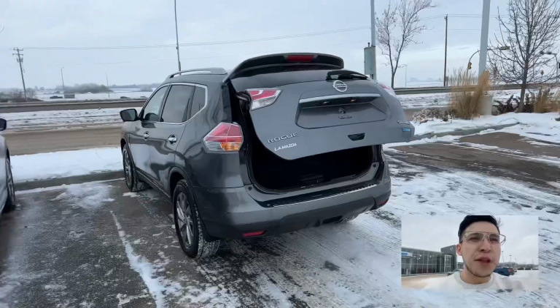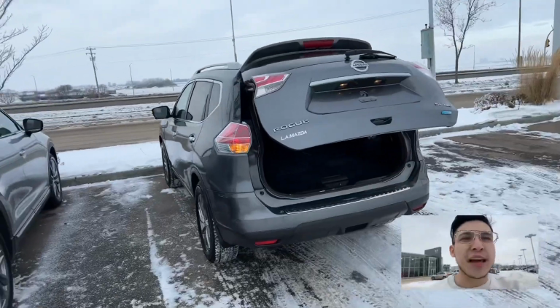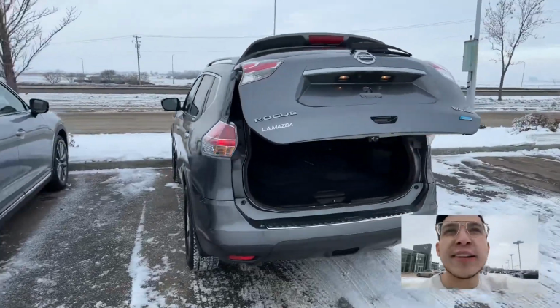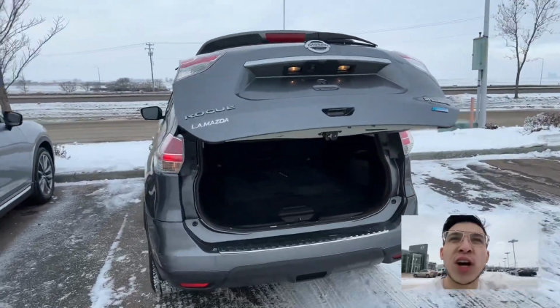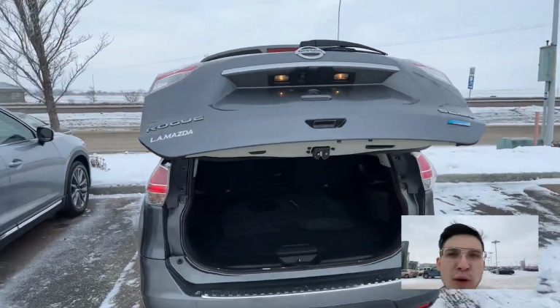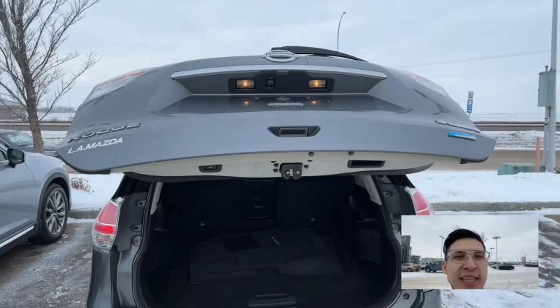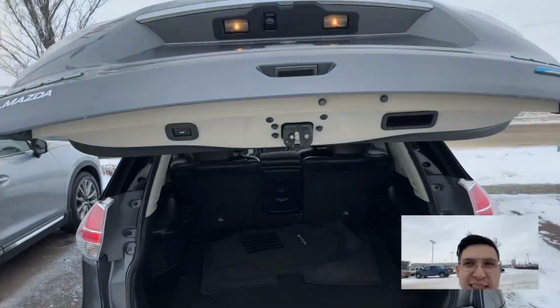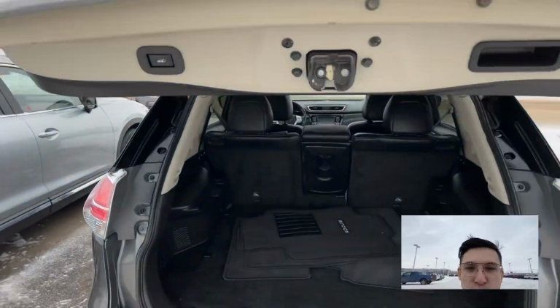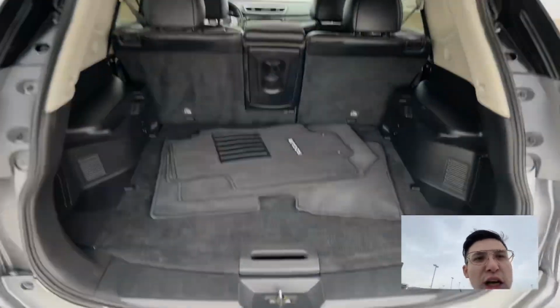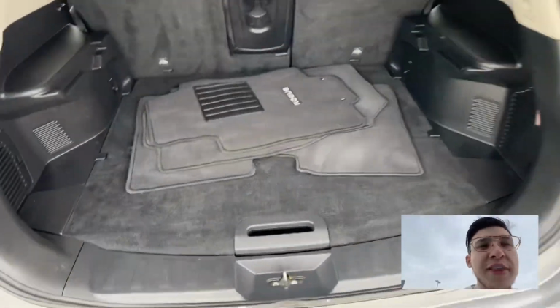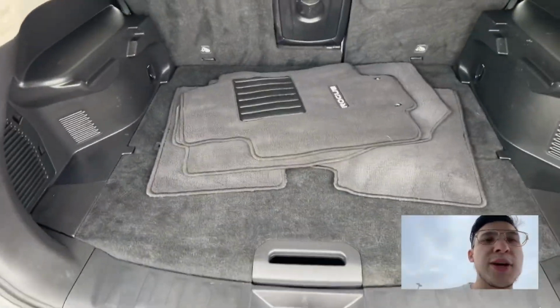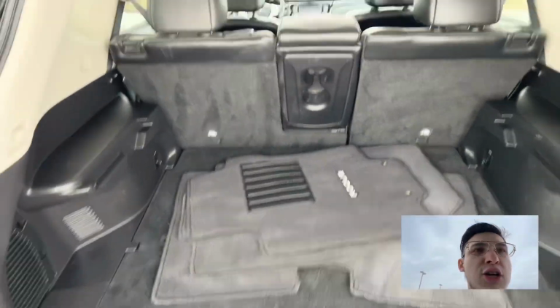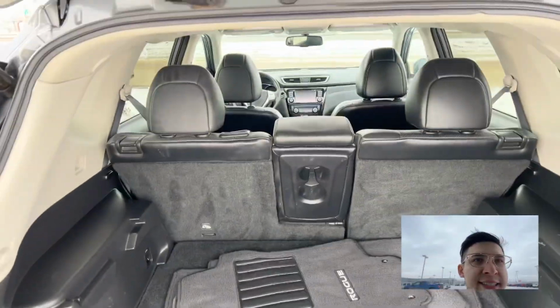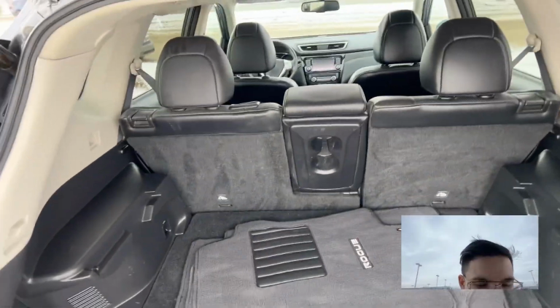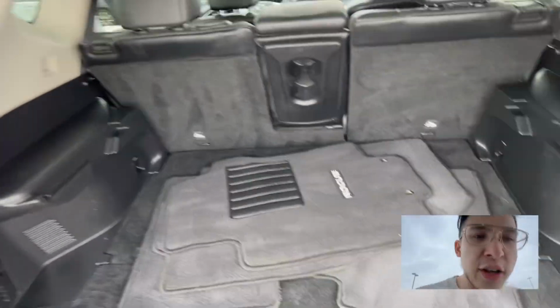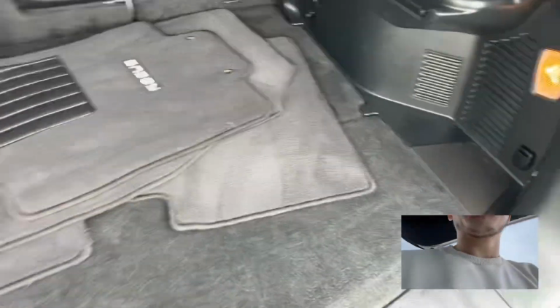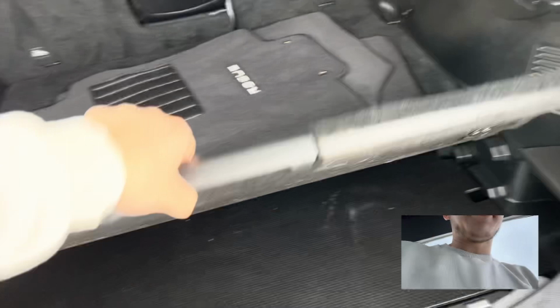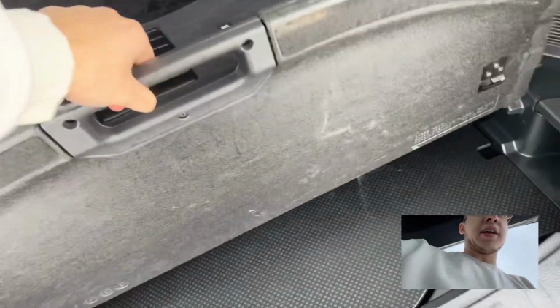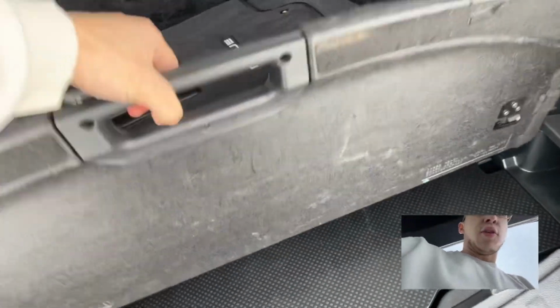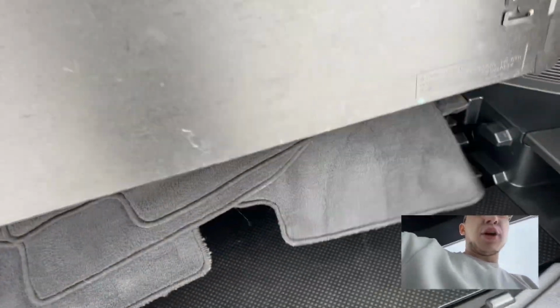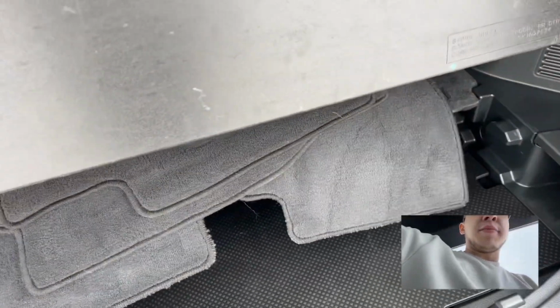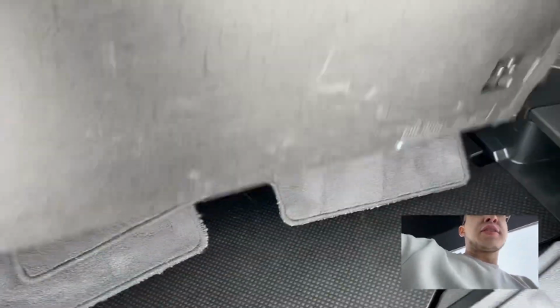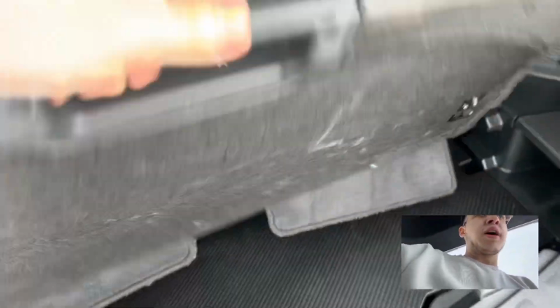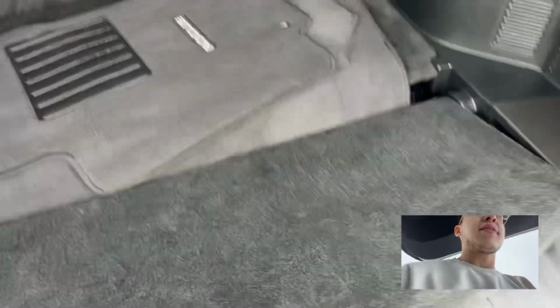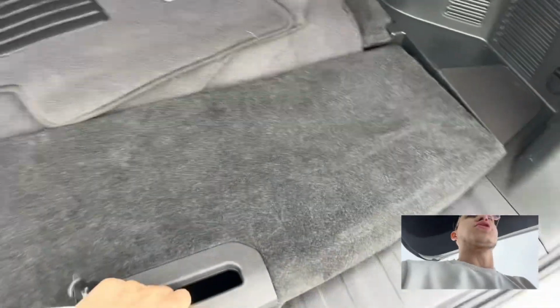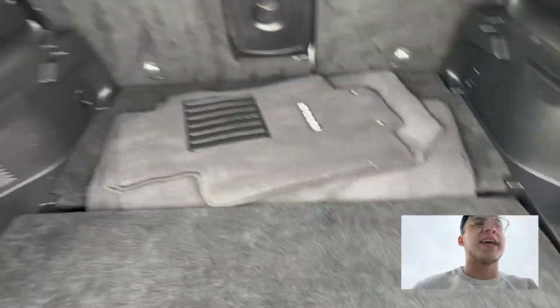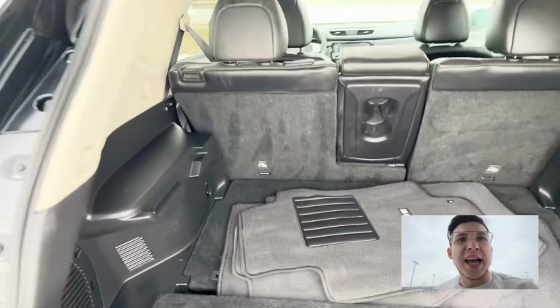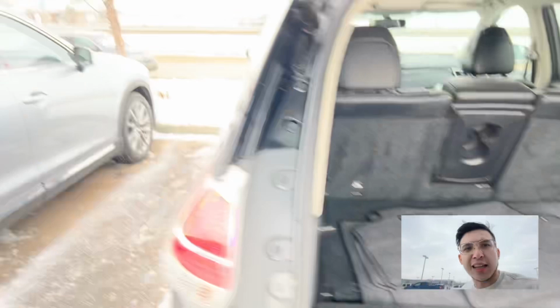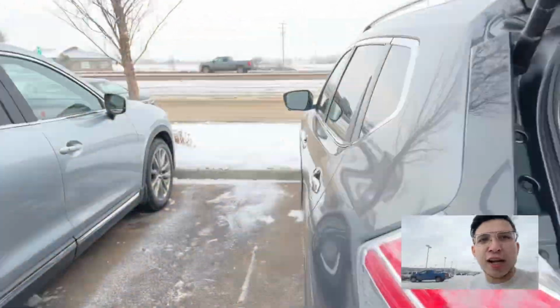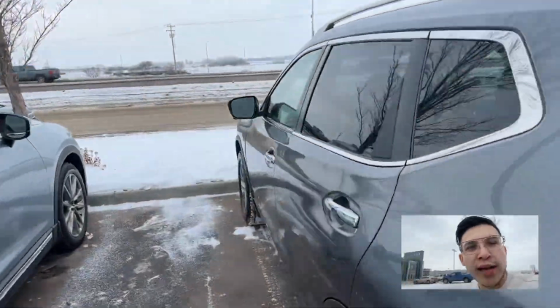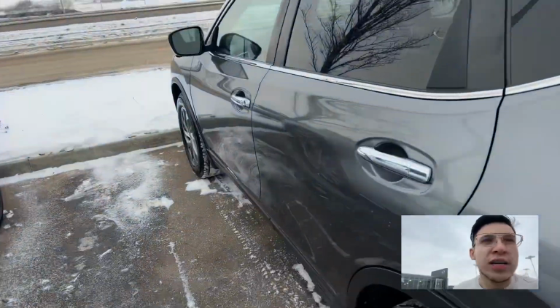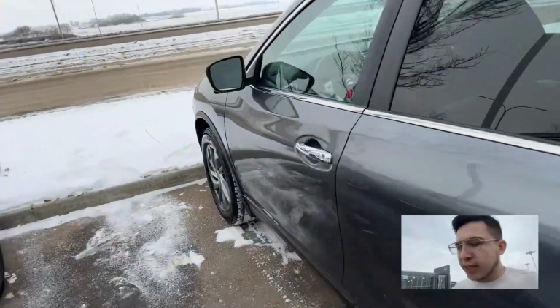Flipping the camera around now — we've got a 2014 Nissan Rogue with so much cargo capacity I don't even know what you couldn't fit in here. Of course that part comes up and reveals the boot underneath for your spare tire. Let's head around now to the inside.